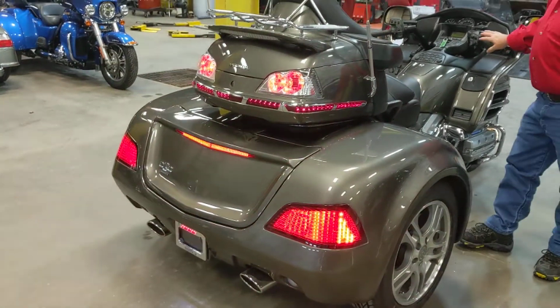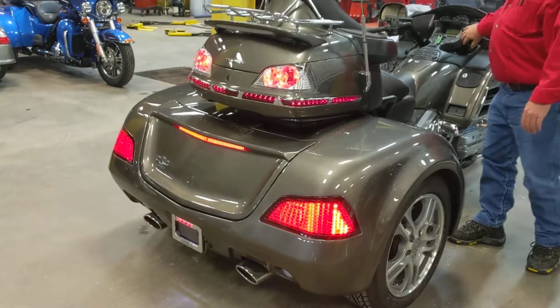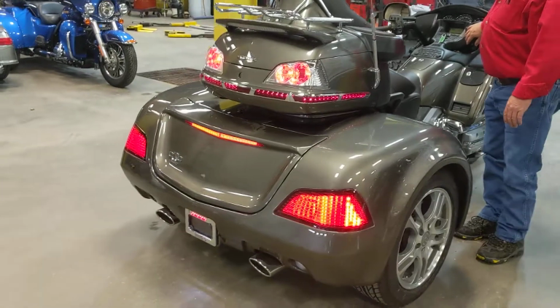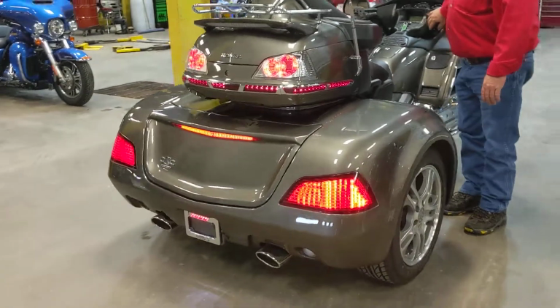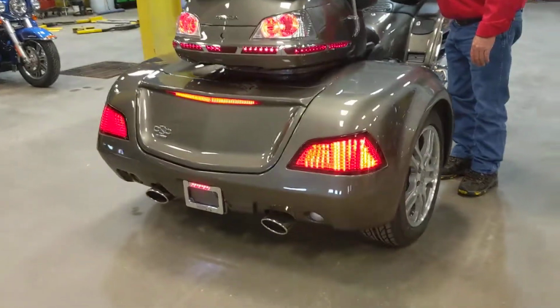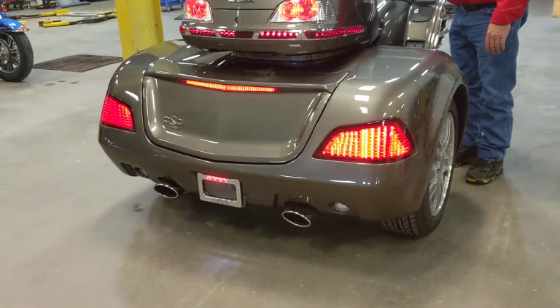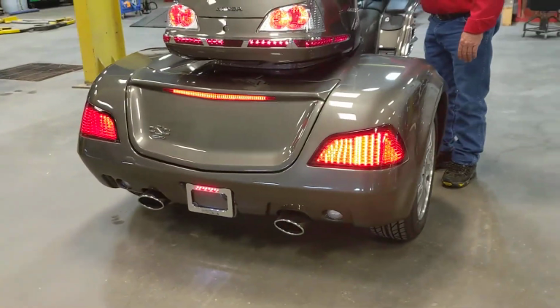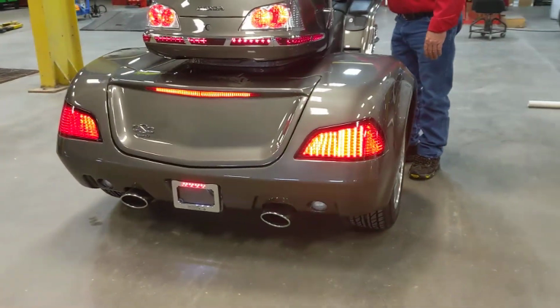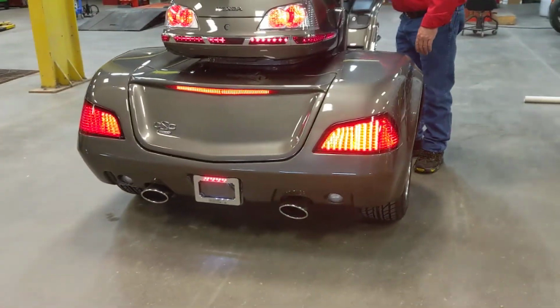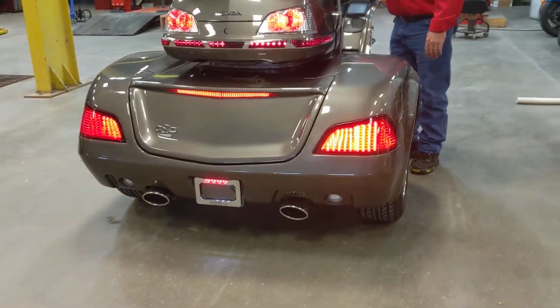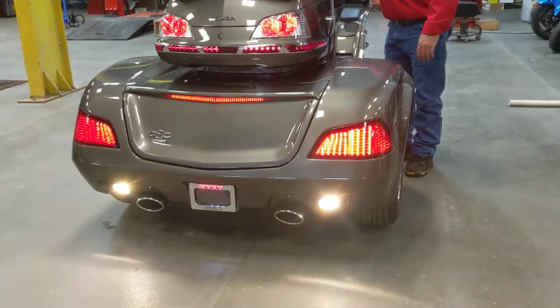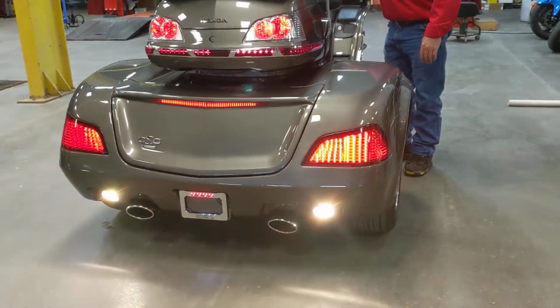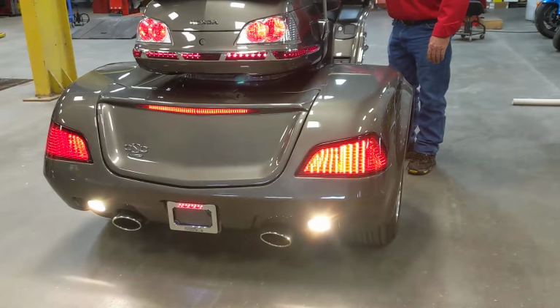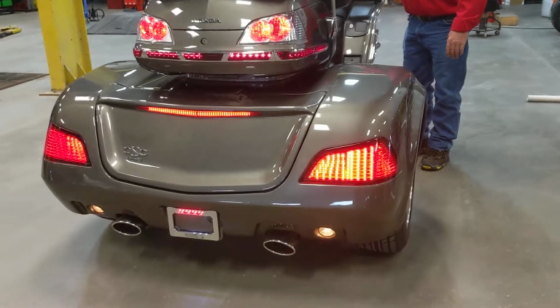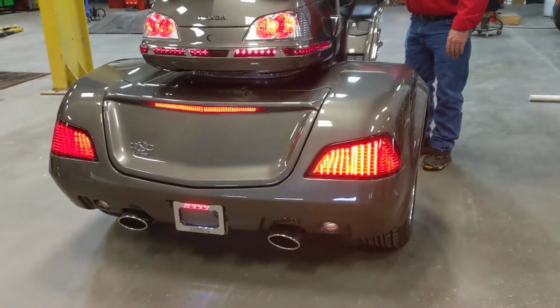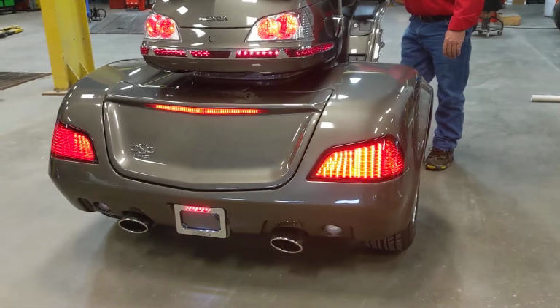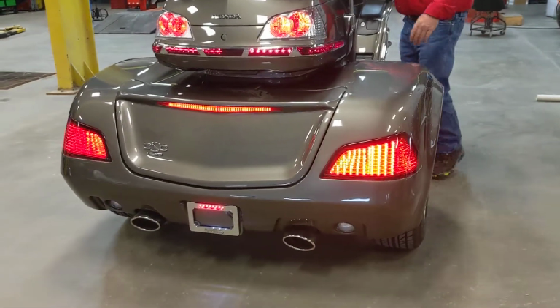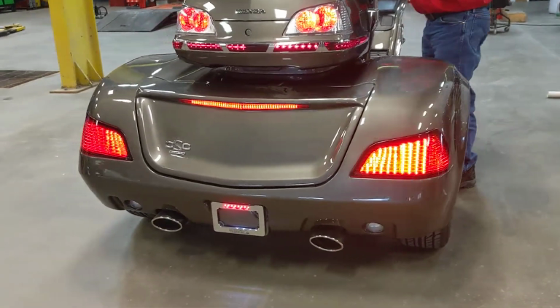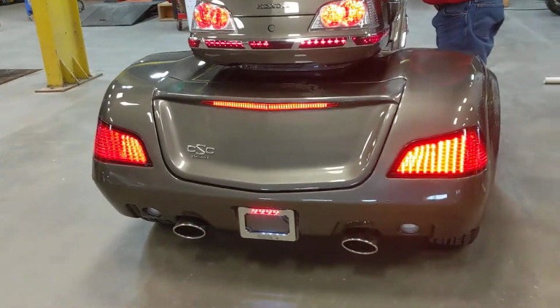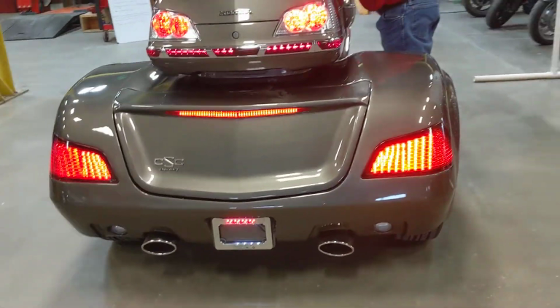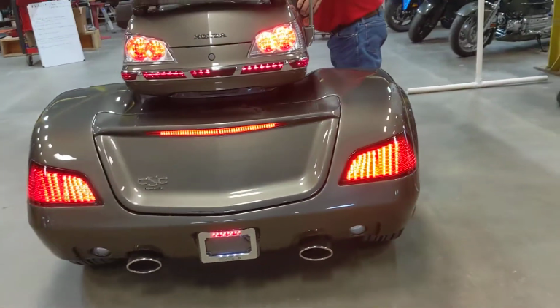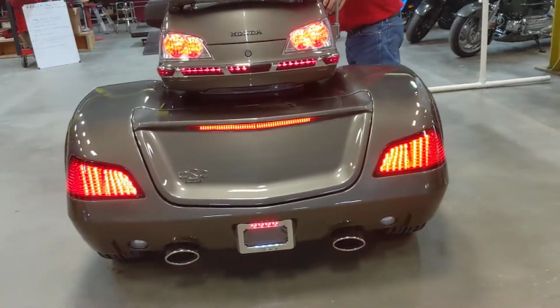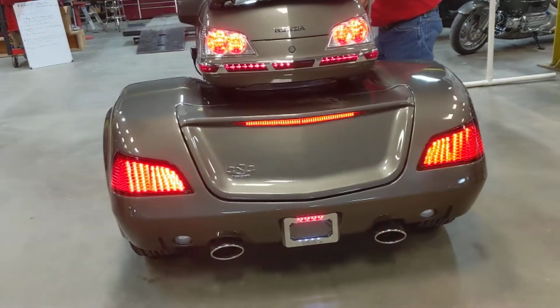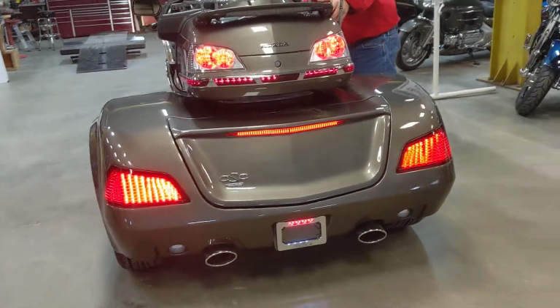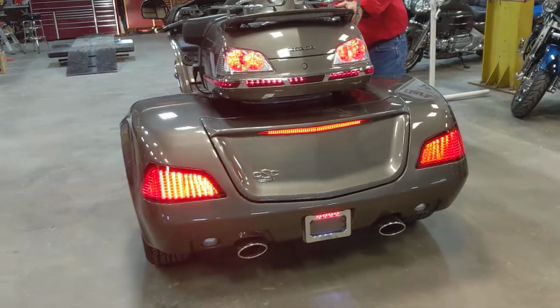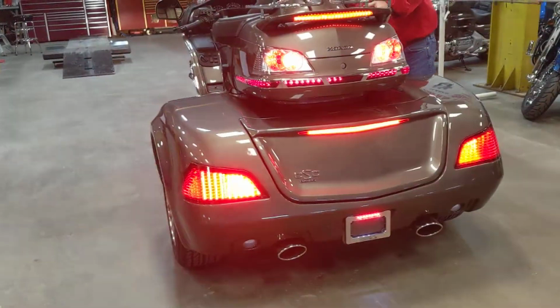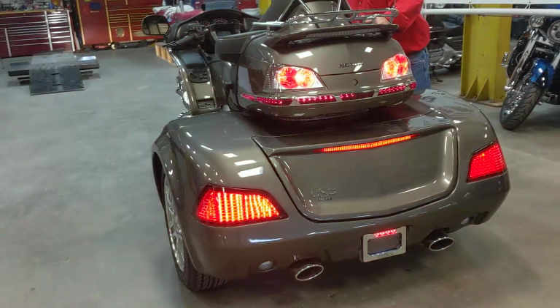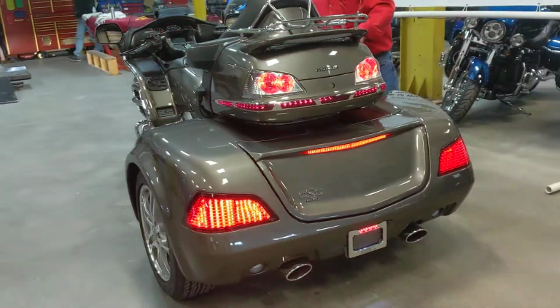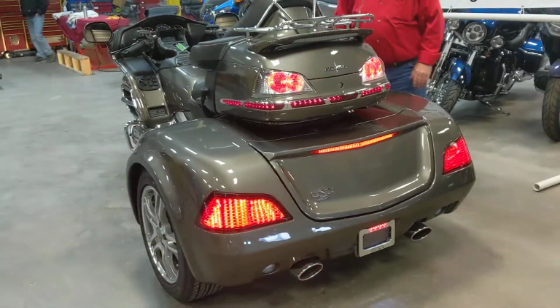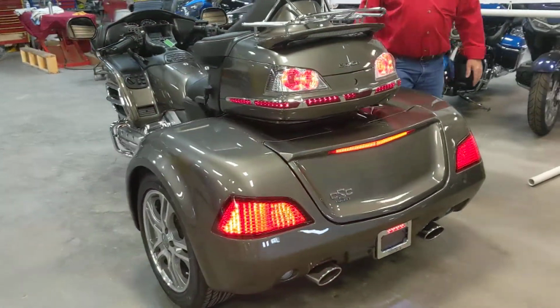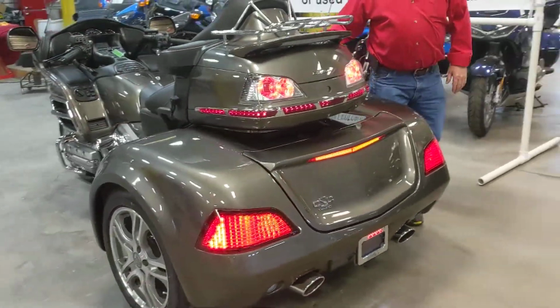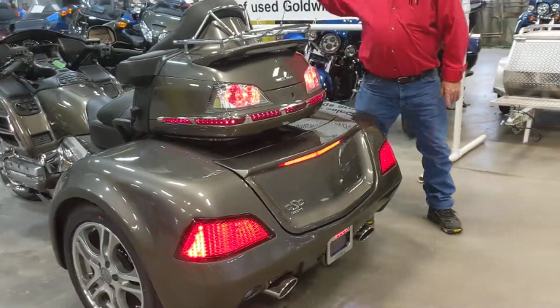I'm also going to show the reverse light, so I'm going to put it in reverse here and back up a little bit for you. That's a little added feature. As far as the trike kit goes, it's updated with all the latest things that CSC has now.